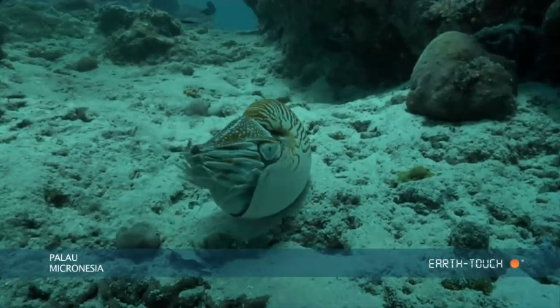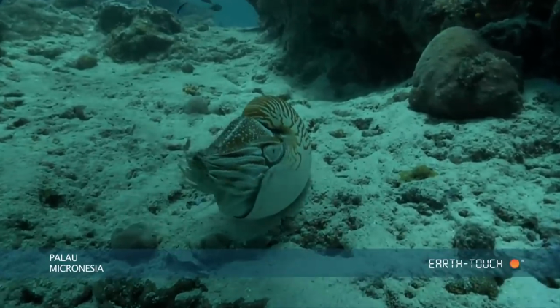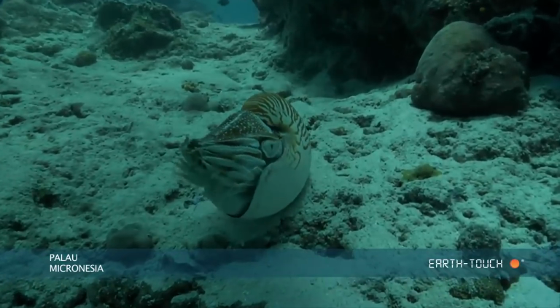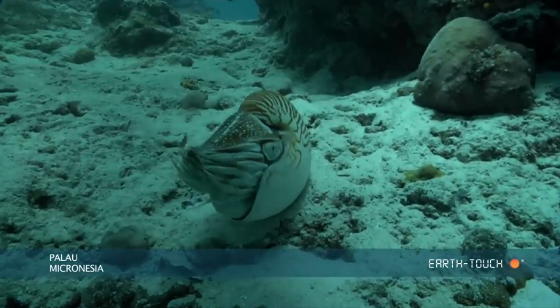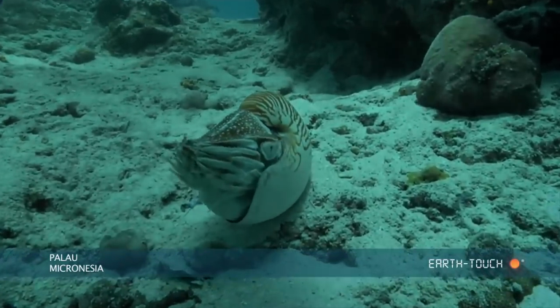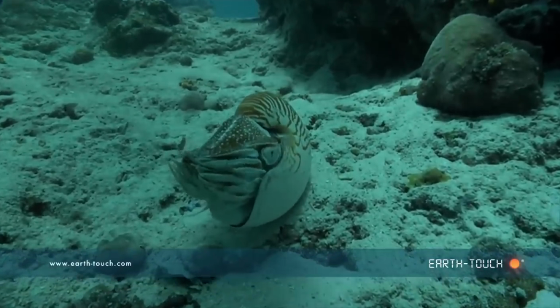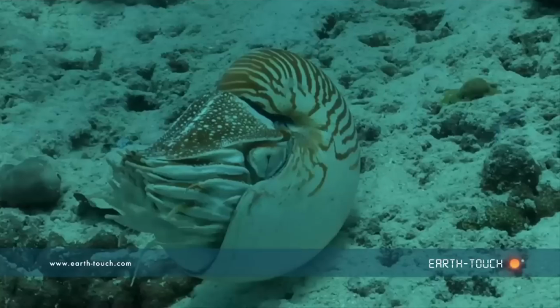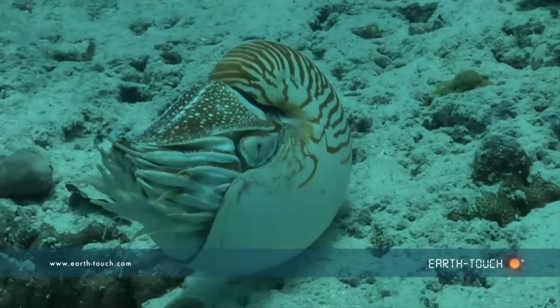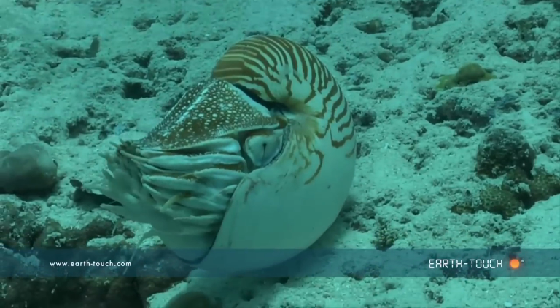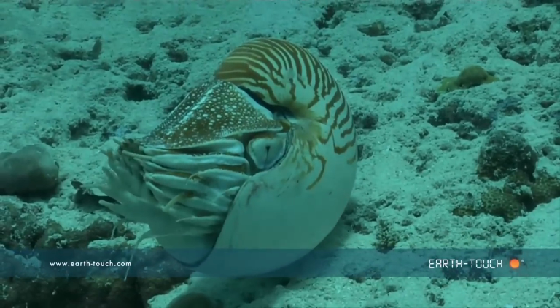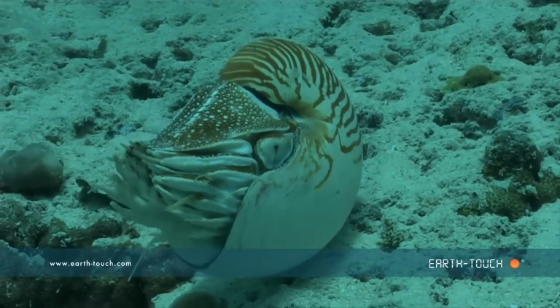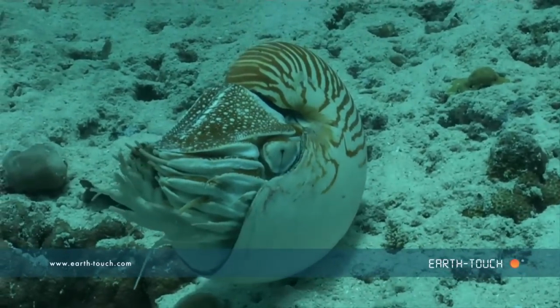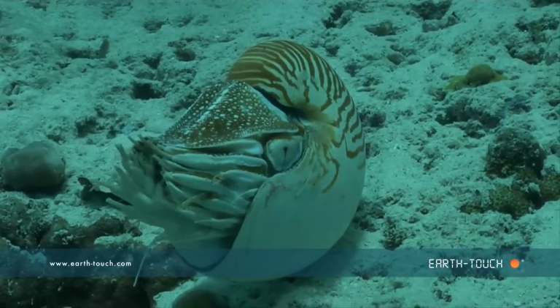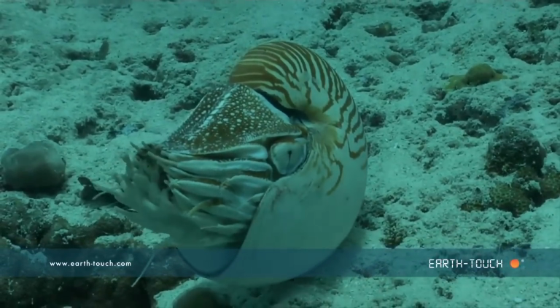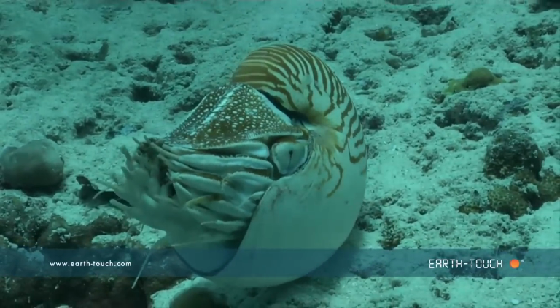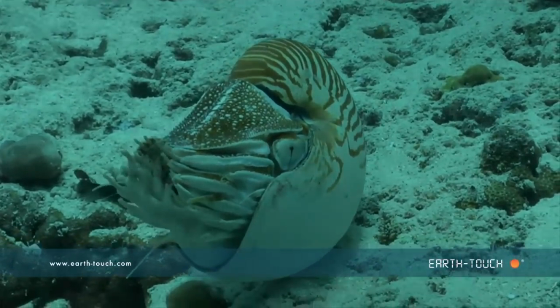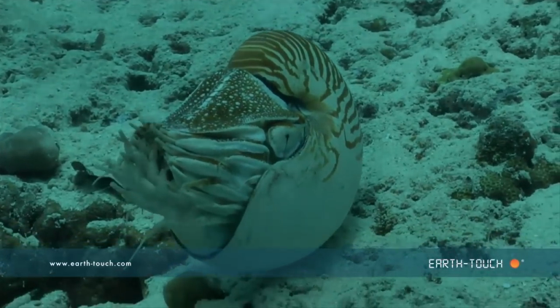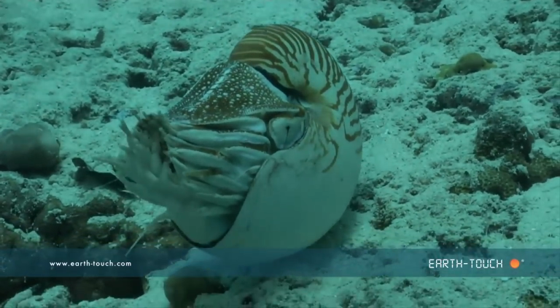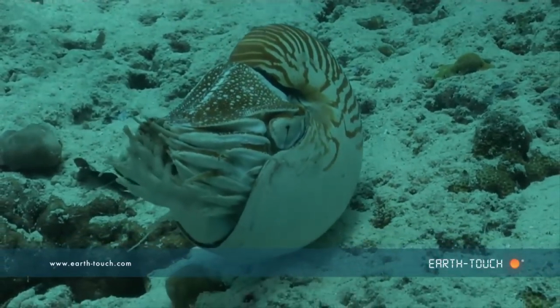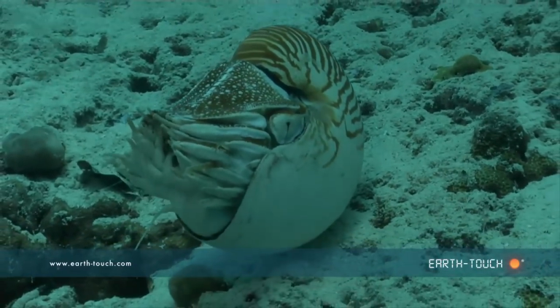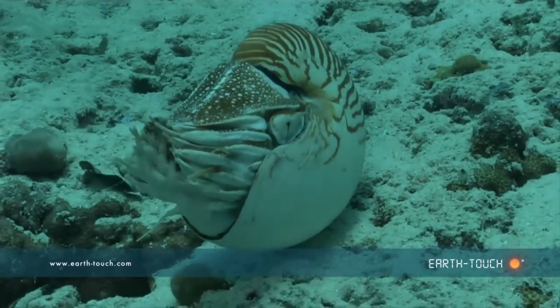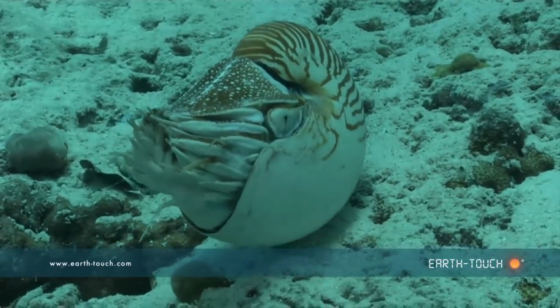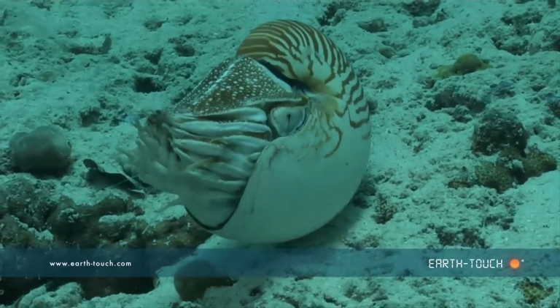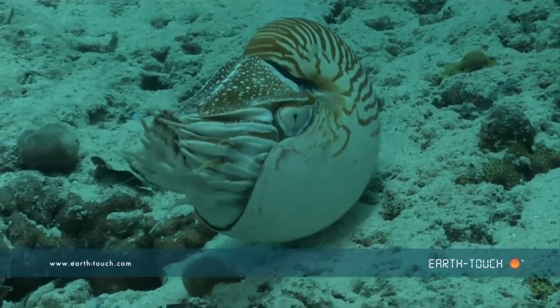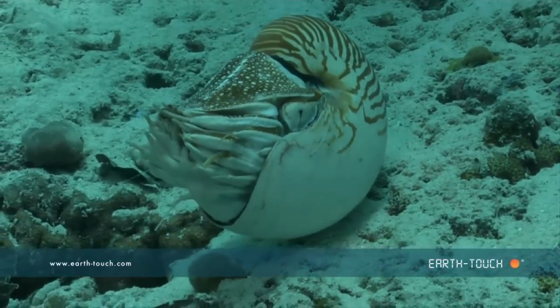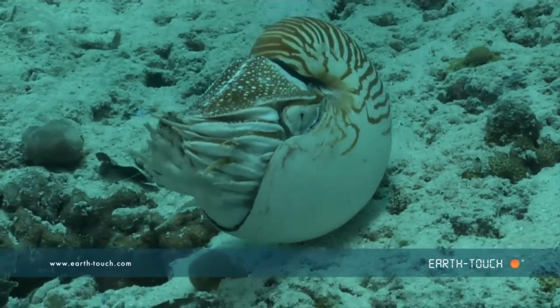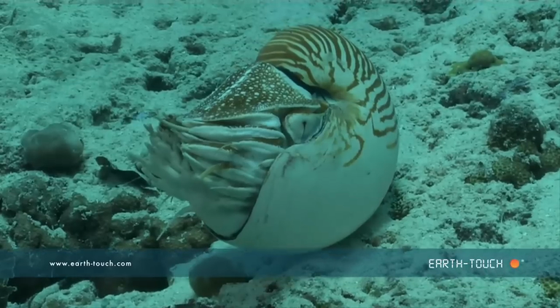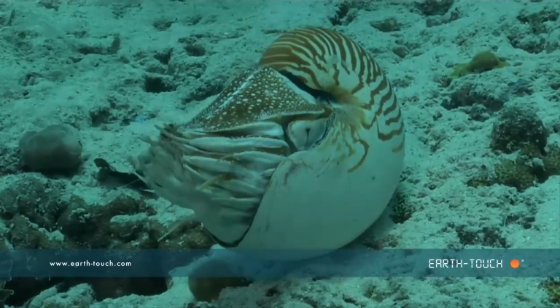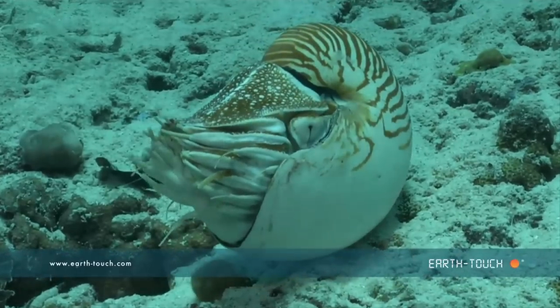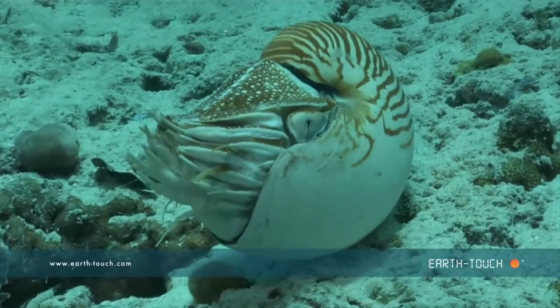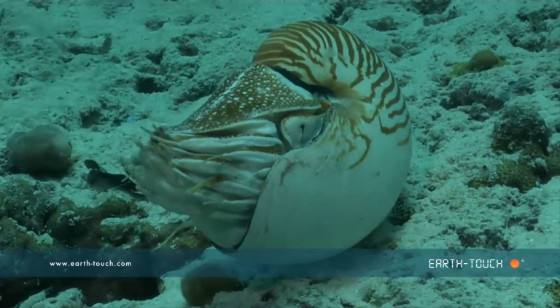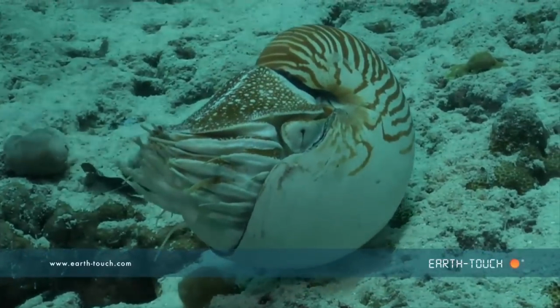The animal that you are looking at is a nautilus. It's one of those animals, like the coelacanth, that has been around on this planet for millions of years.